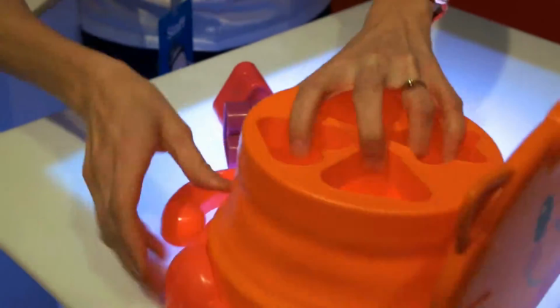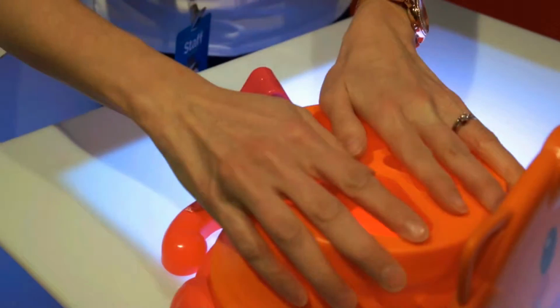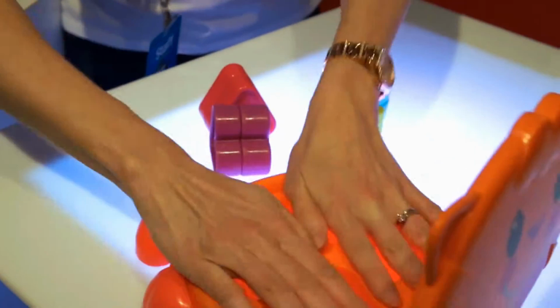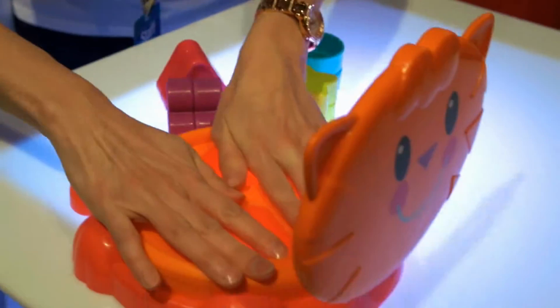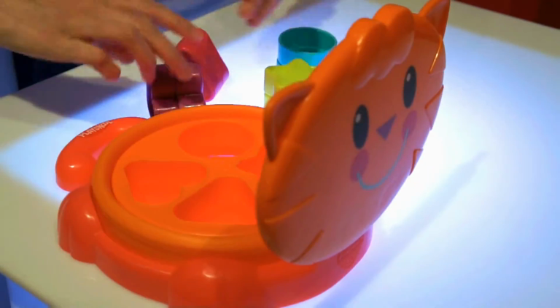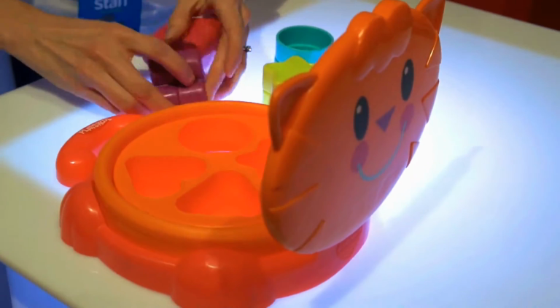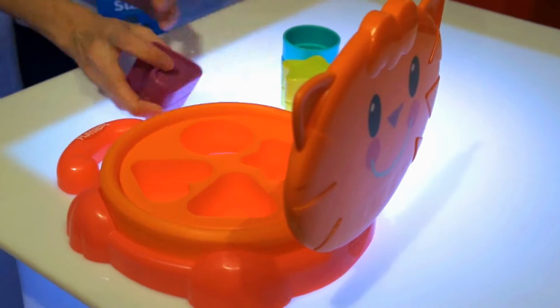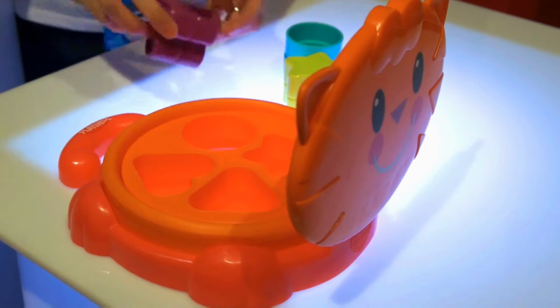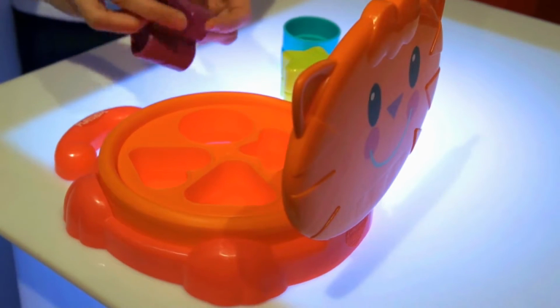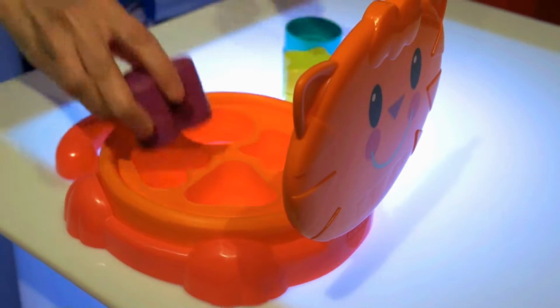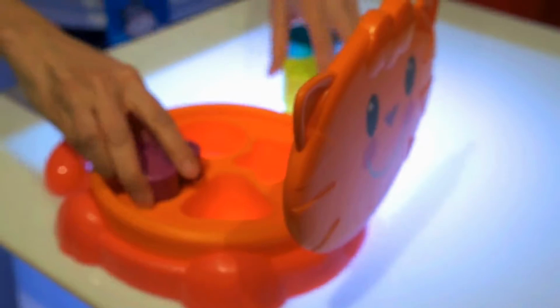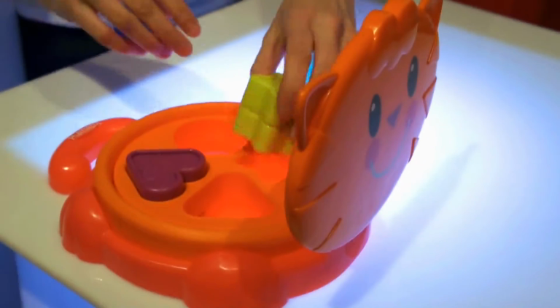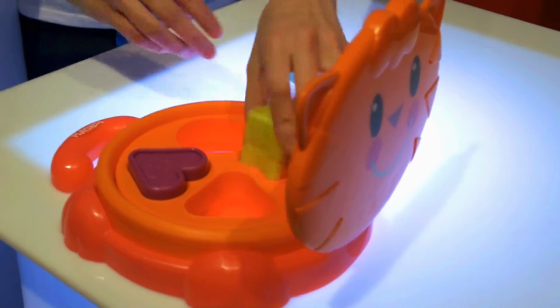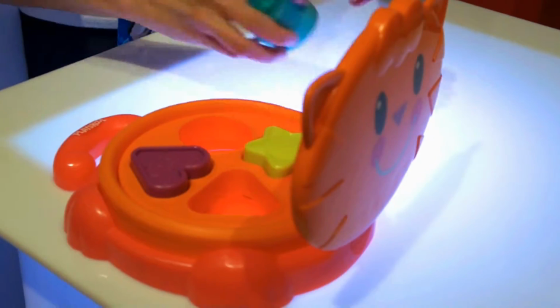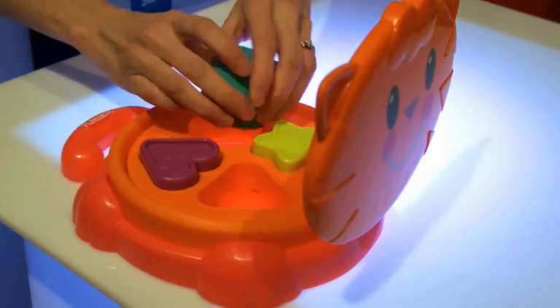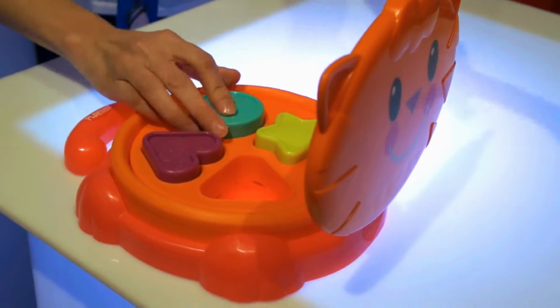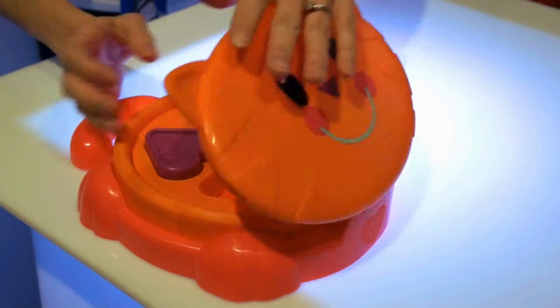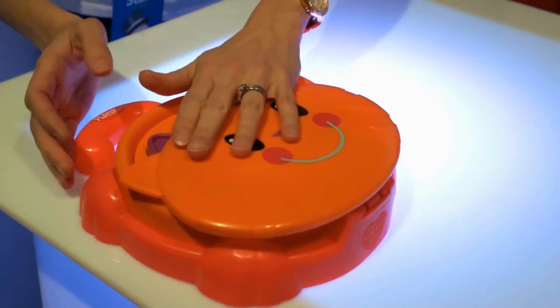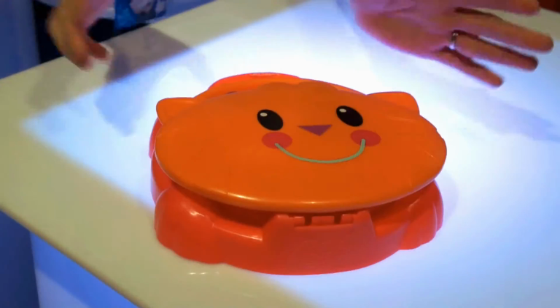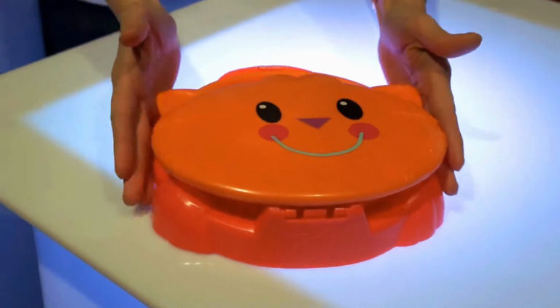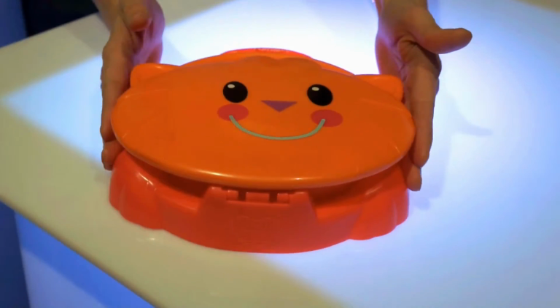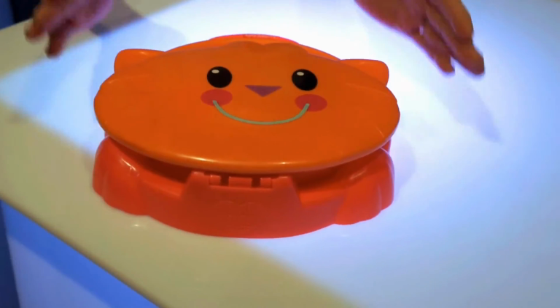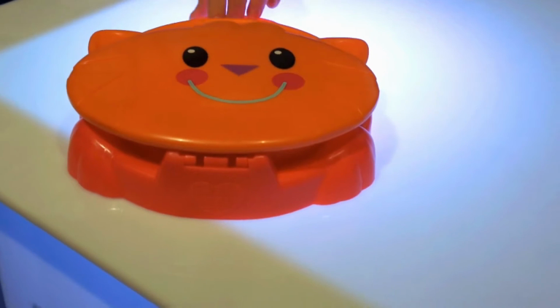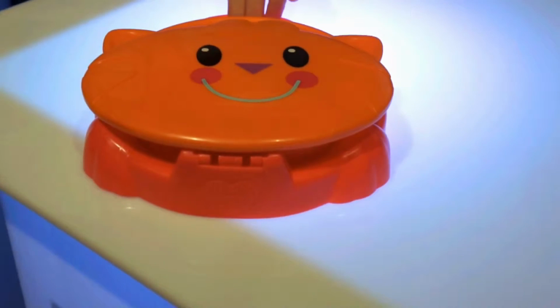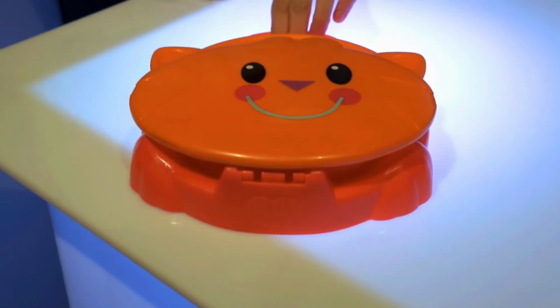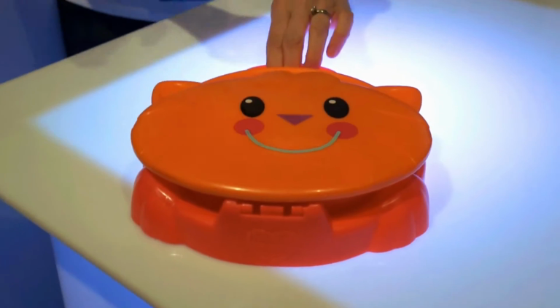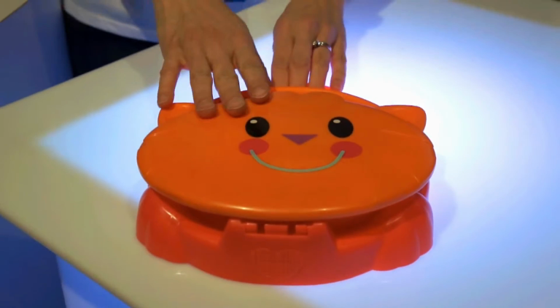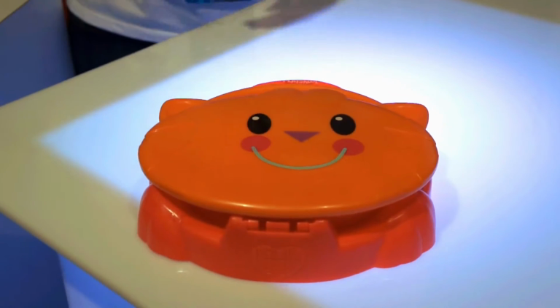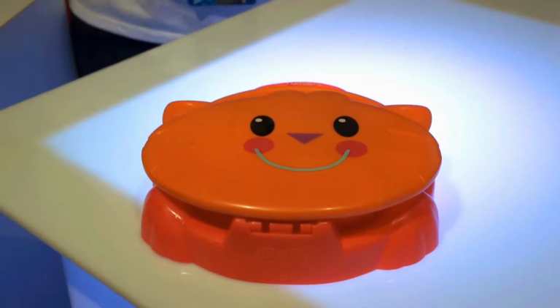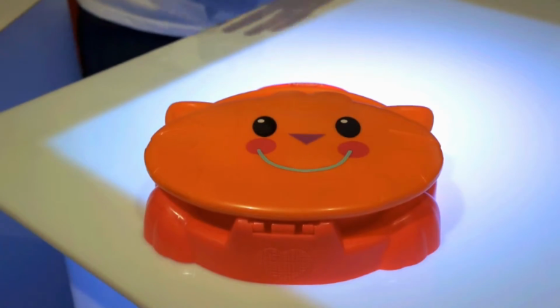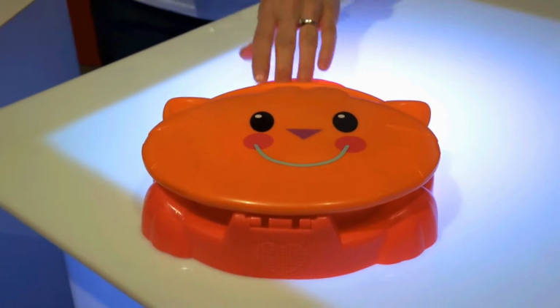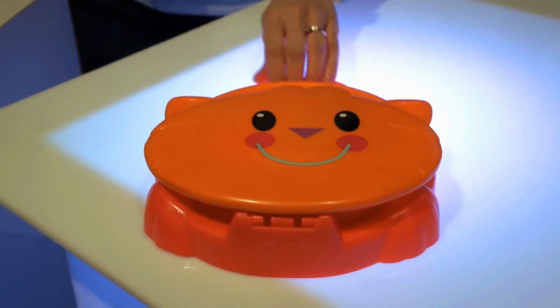And when you're done, the shapes easily spill out. You just collapse it, put your shapes back, and close them up. Pop-up shape sorter retails for $12.99. It's for ages 18 months and up, and it's available in the fall.